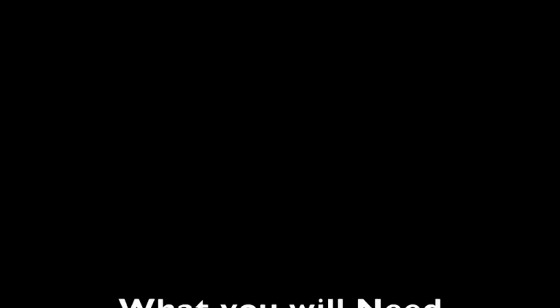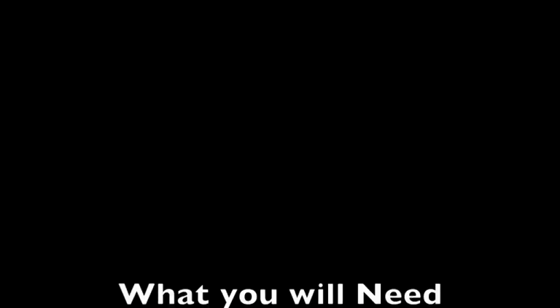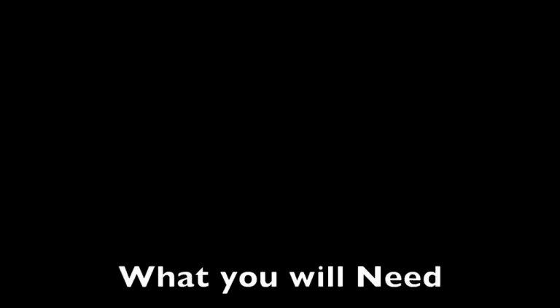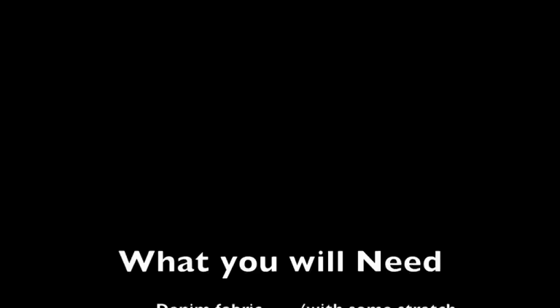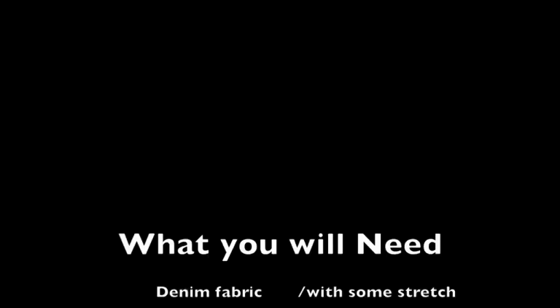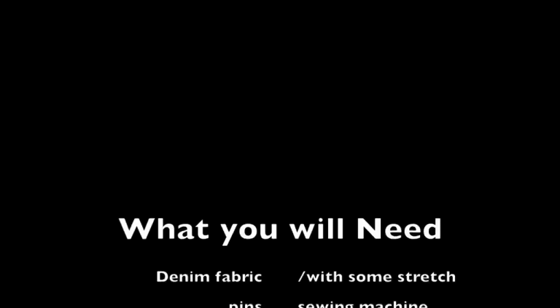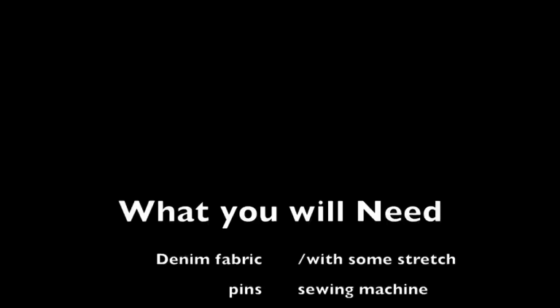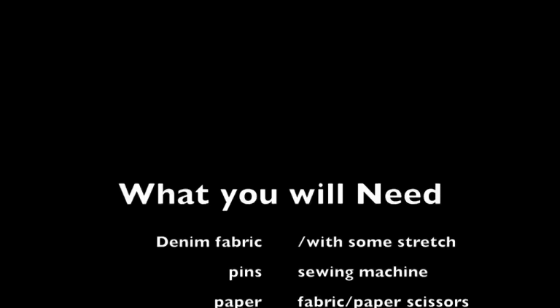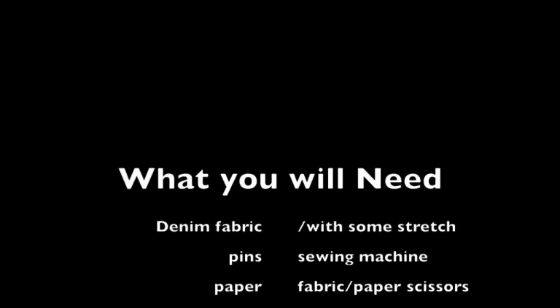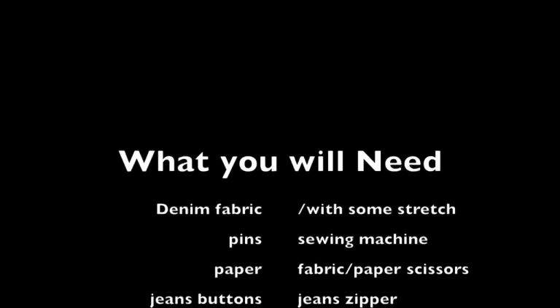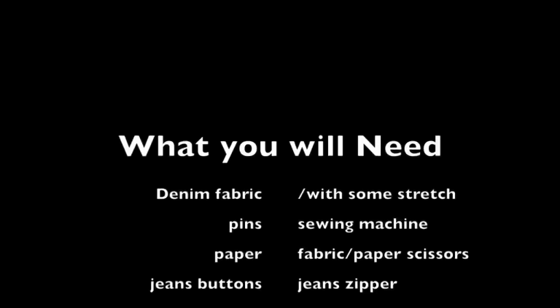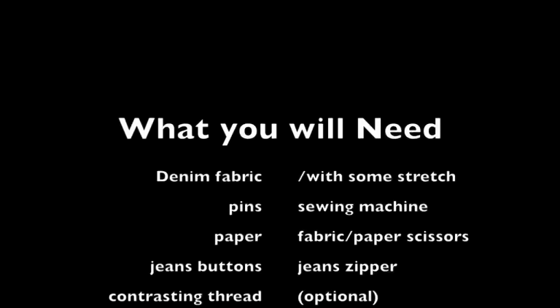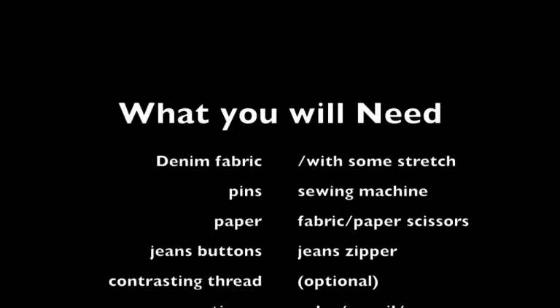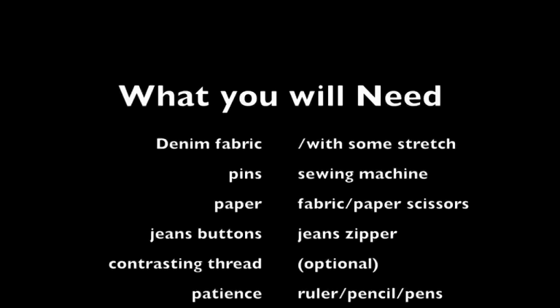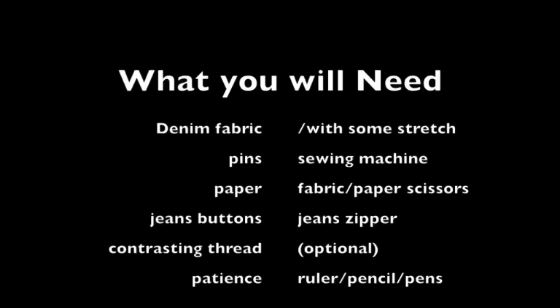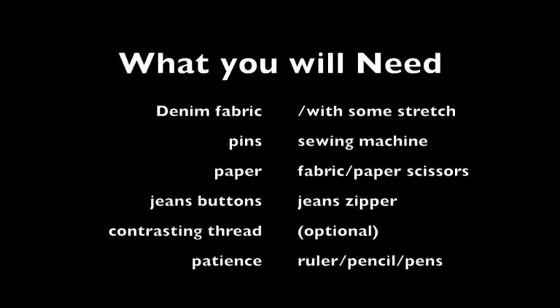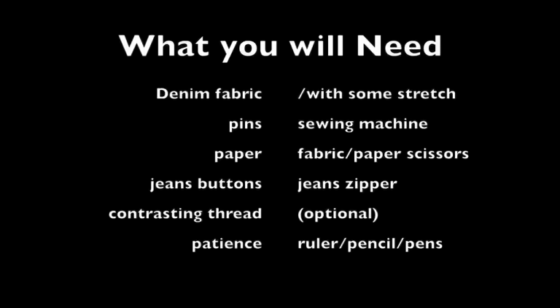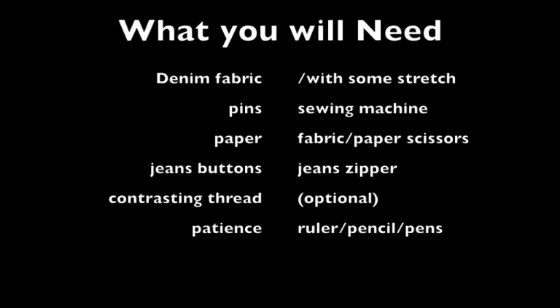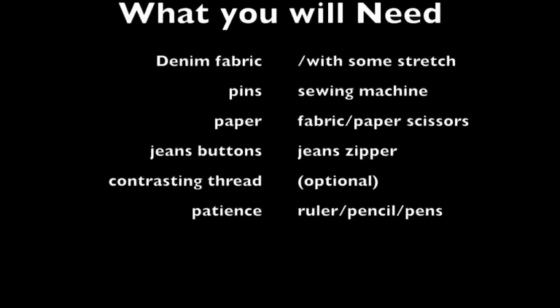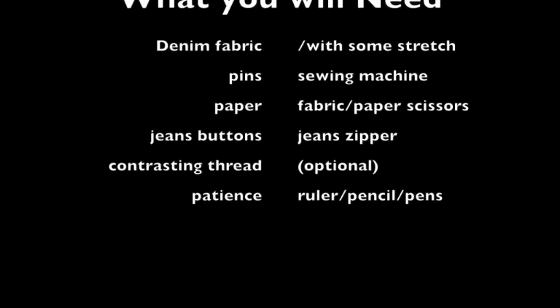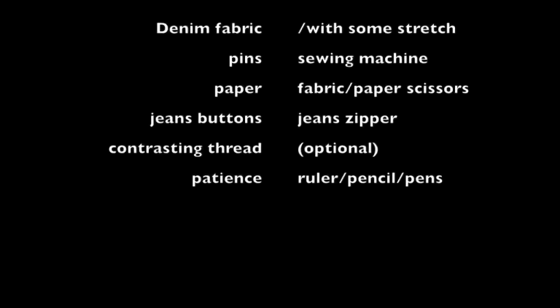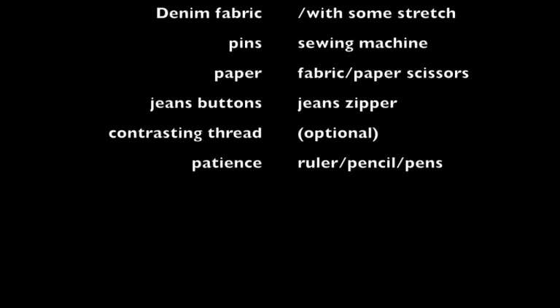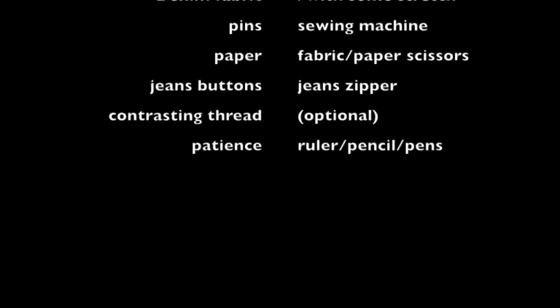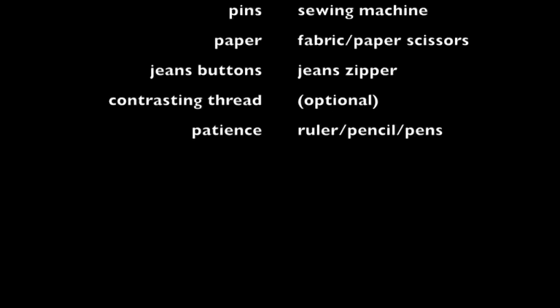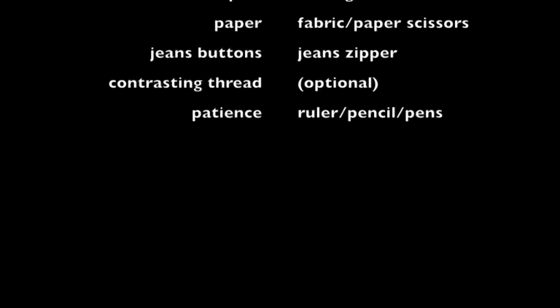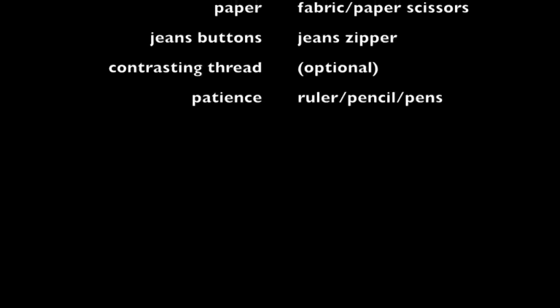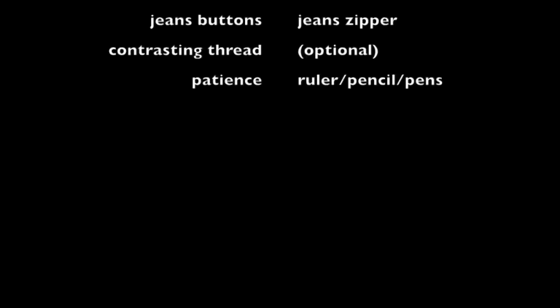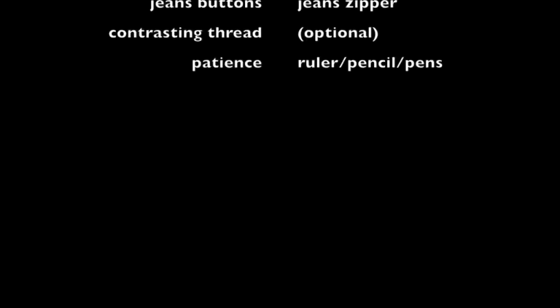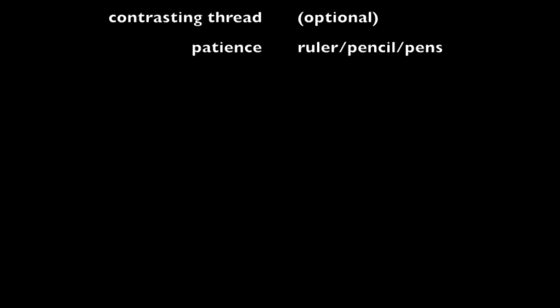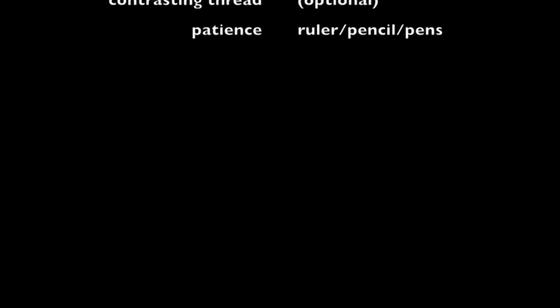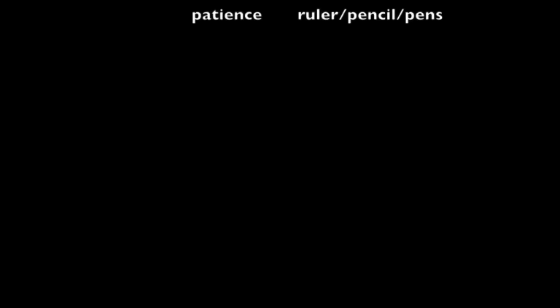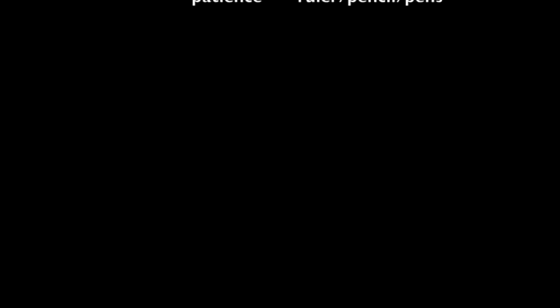Hi guys, so this video may take a little longer than my normal ones, but it's because it's a jeans video. Nothing about jeans can be easy to do, you get me?